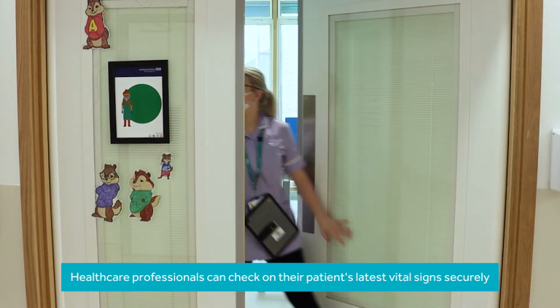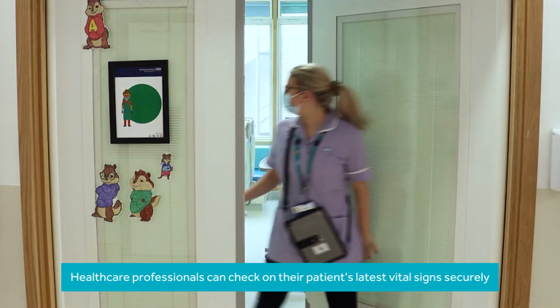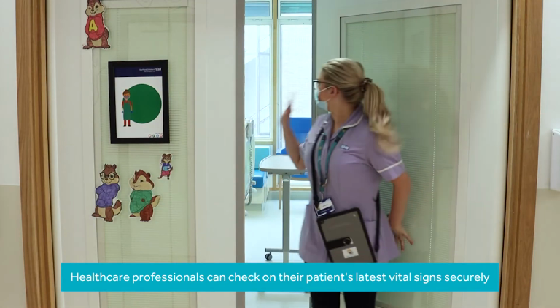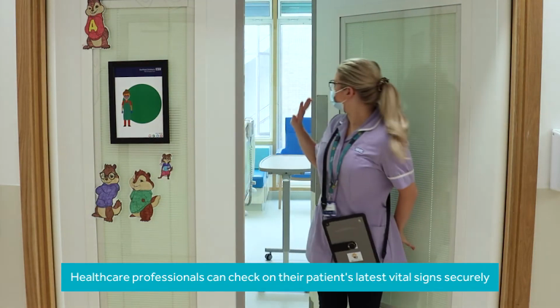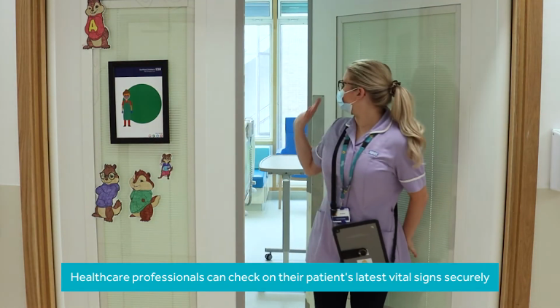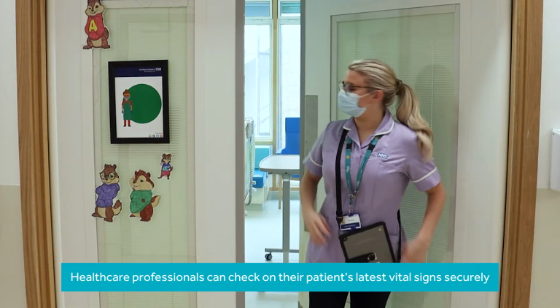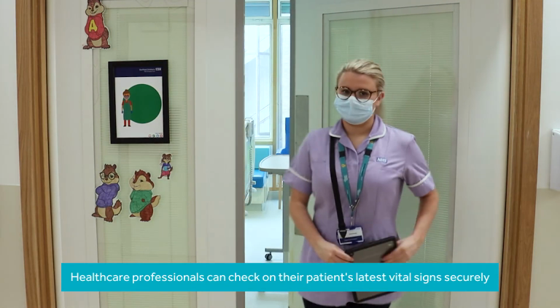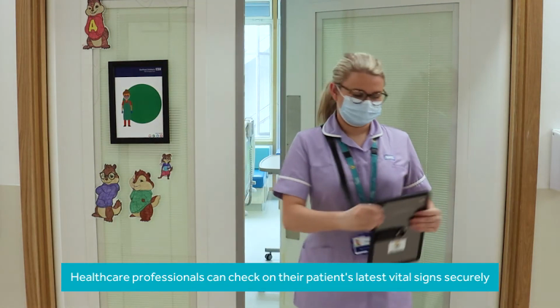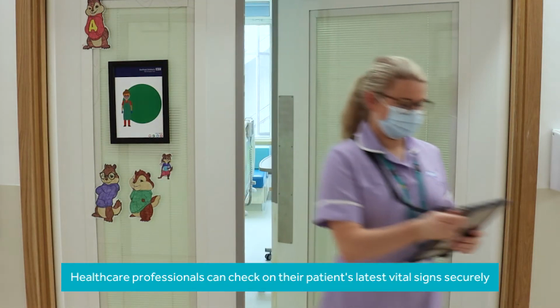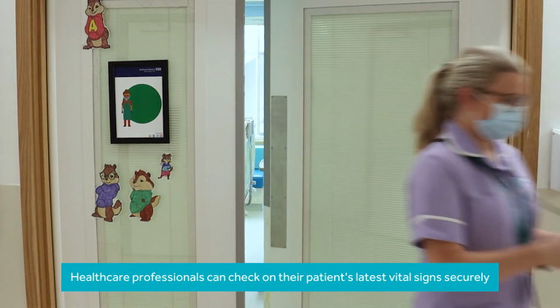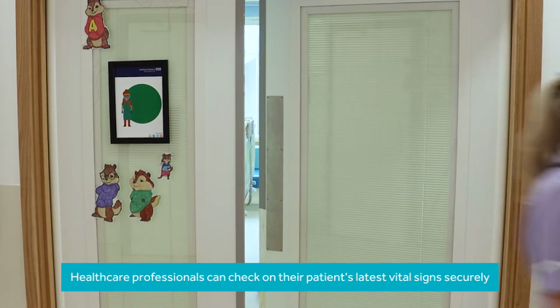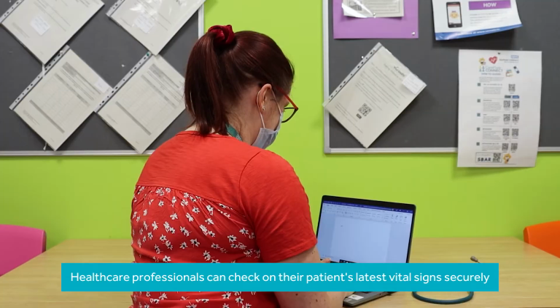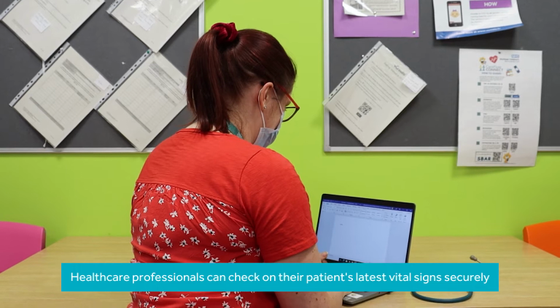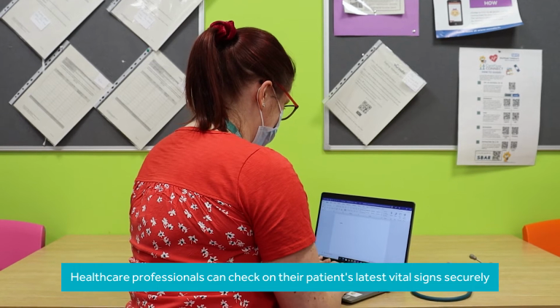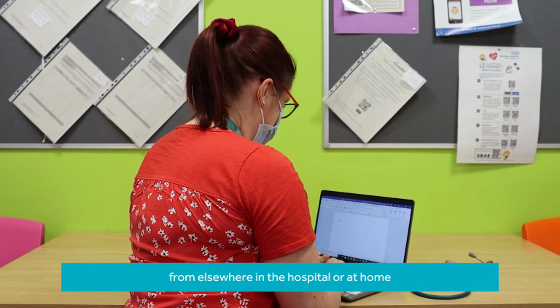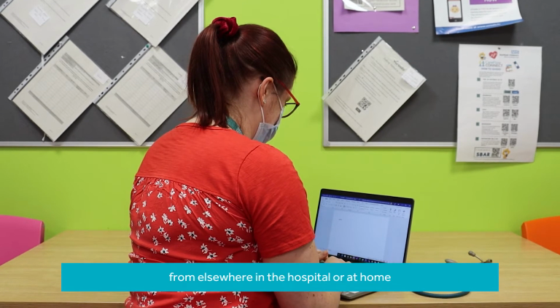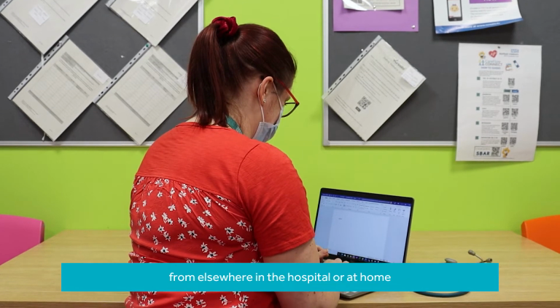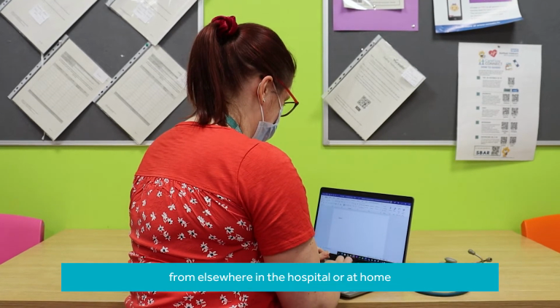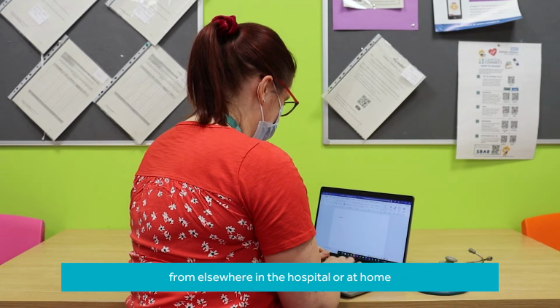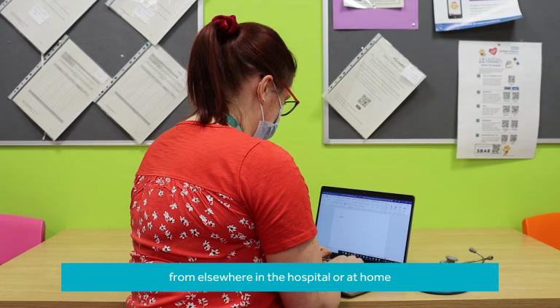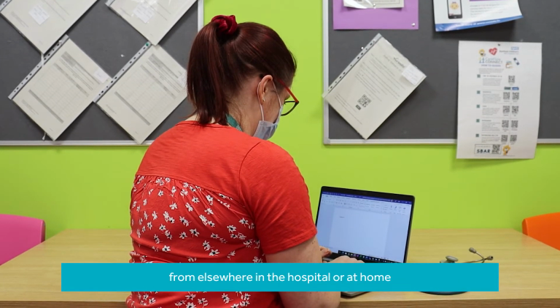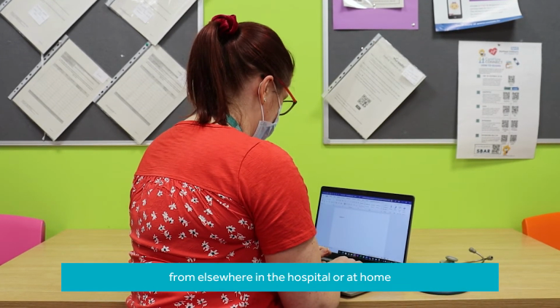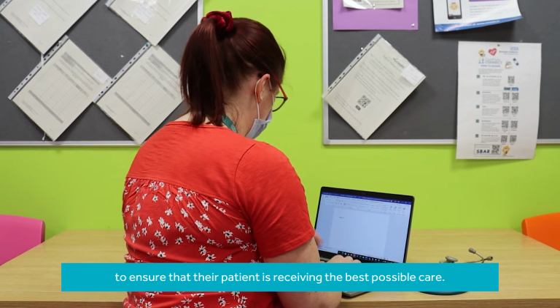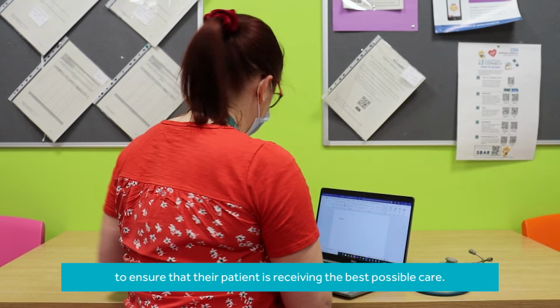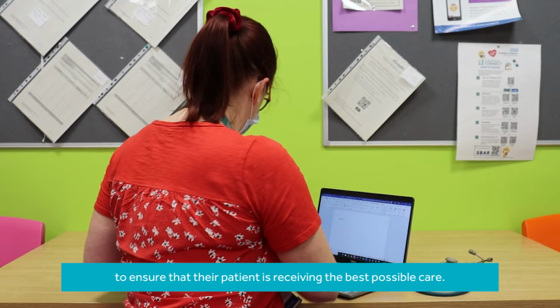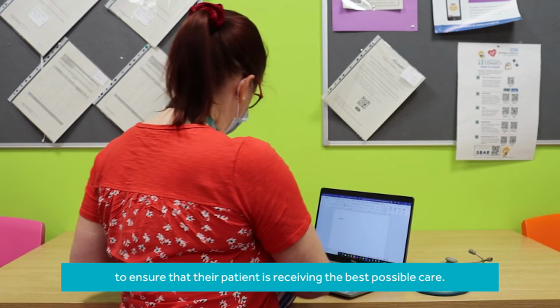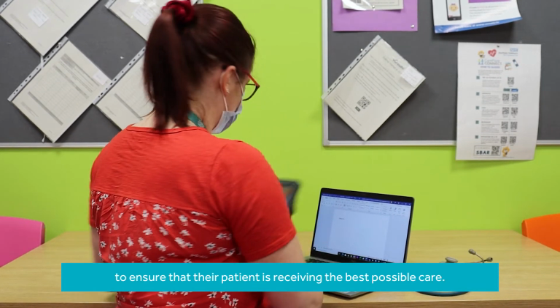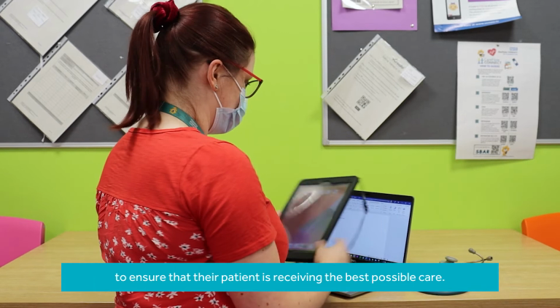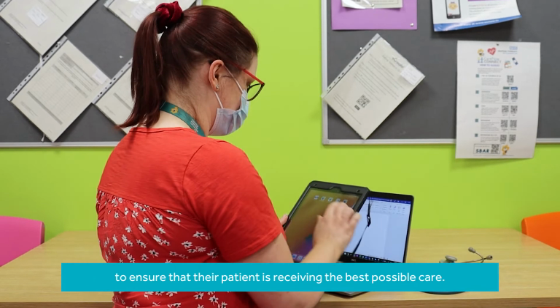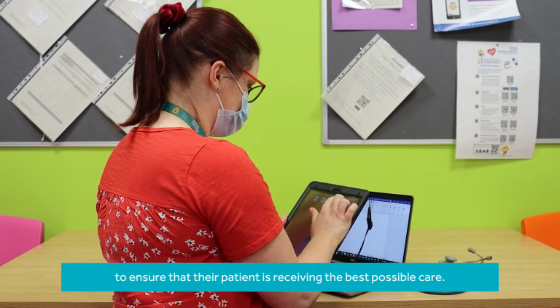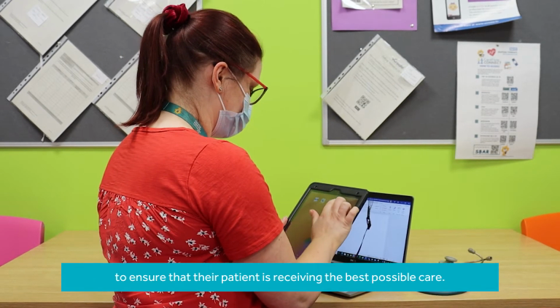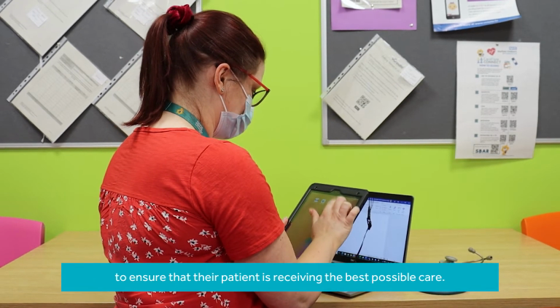Healthcare professionals can check on their patient's latest vital signs securely from elsewhere in the hospital or at home, to ensure that their patient is receiving the best possible care.